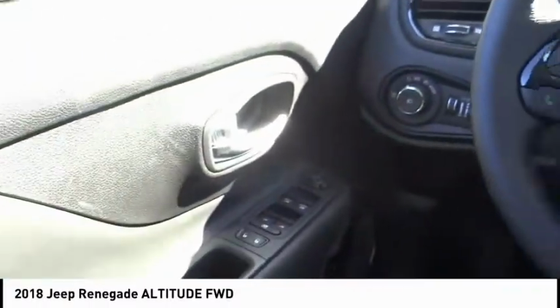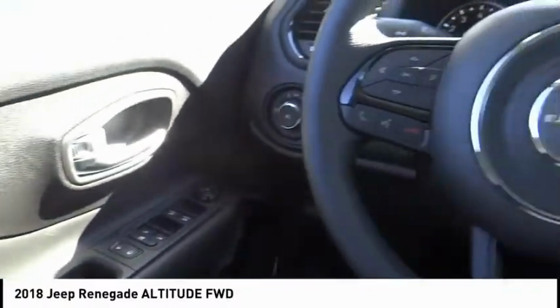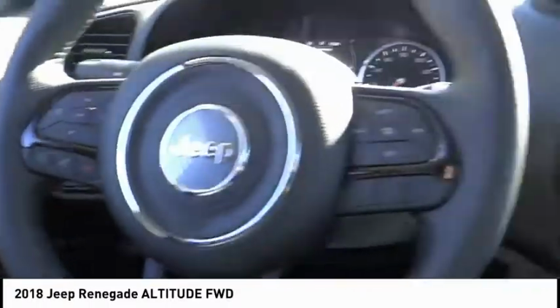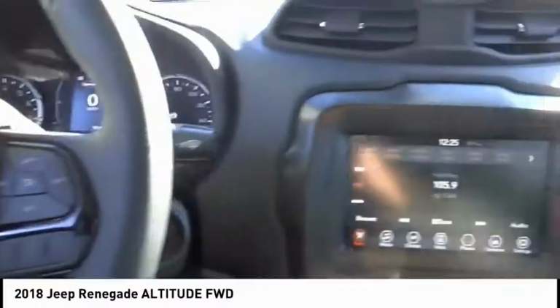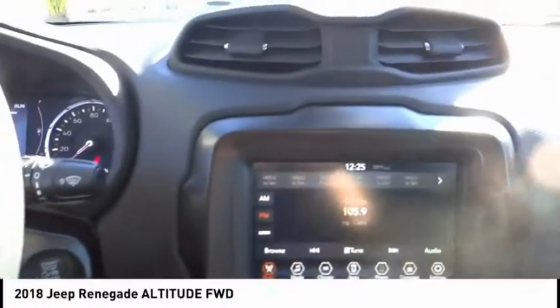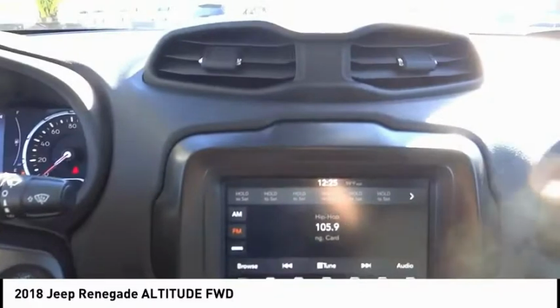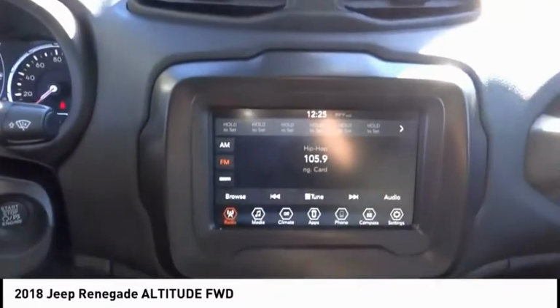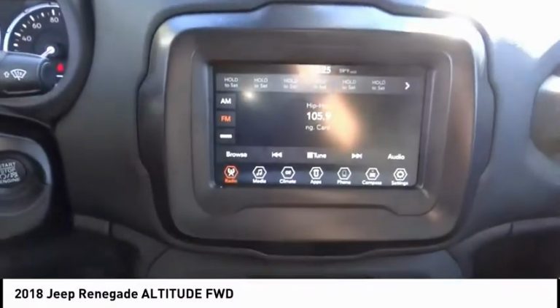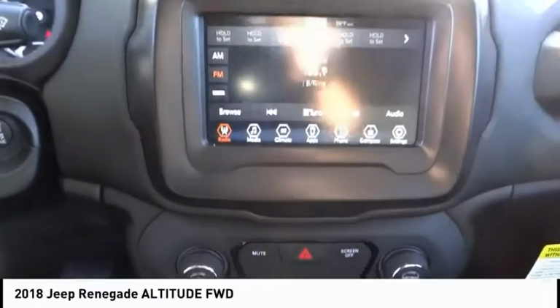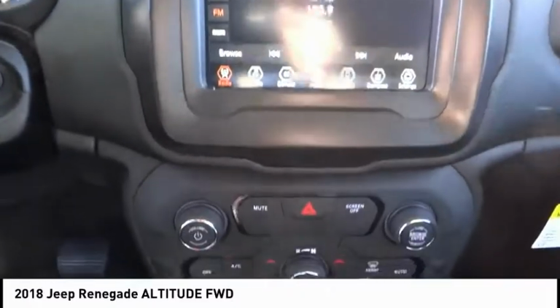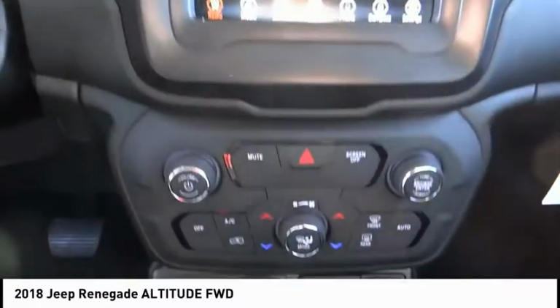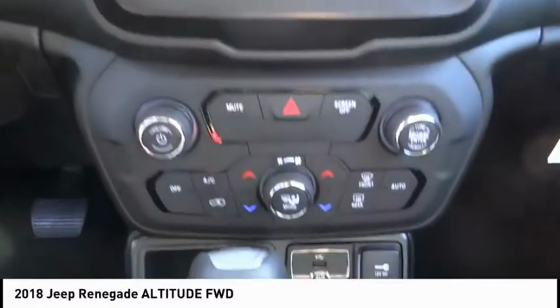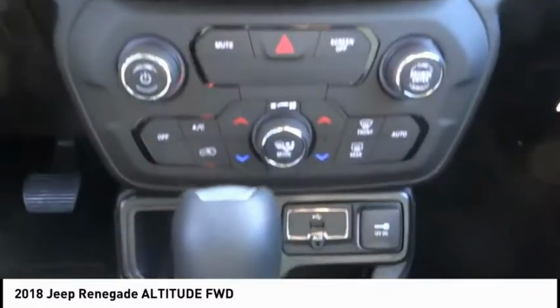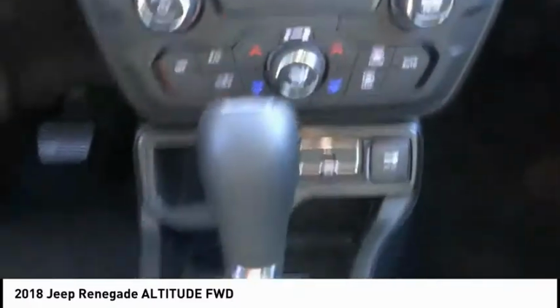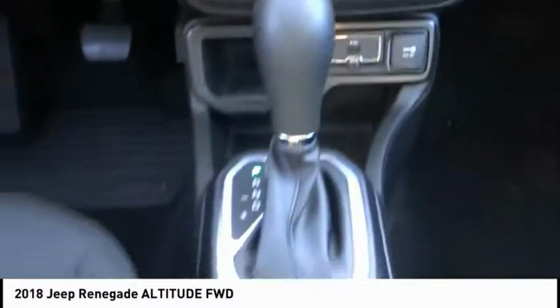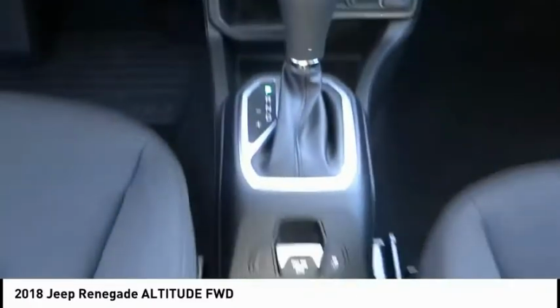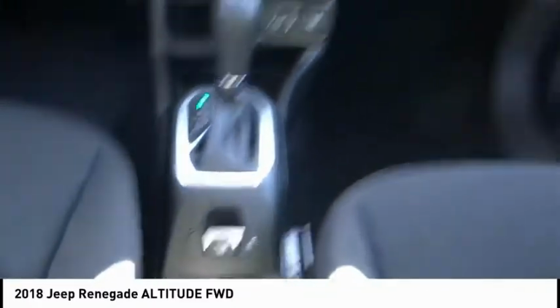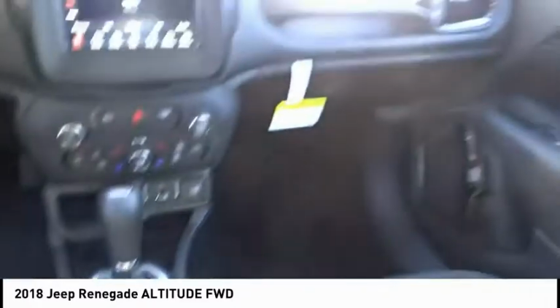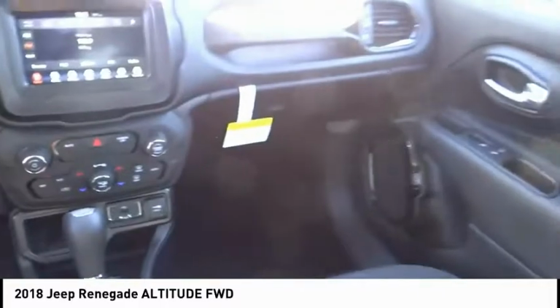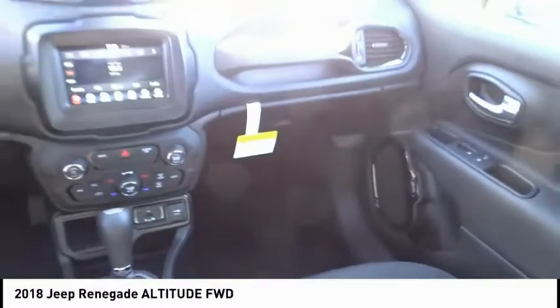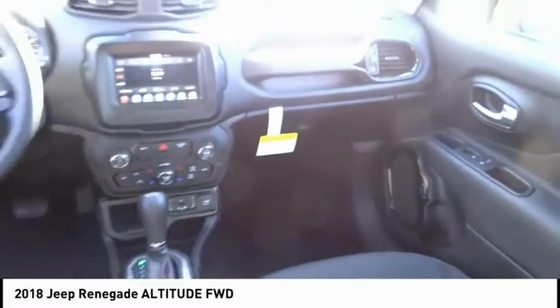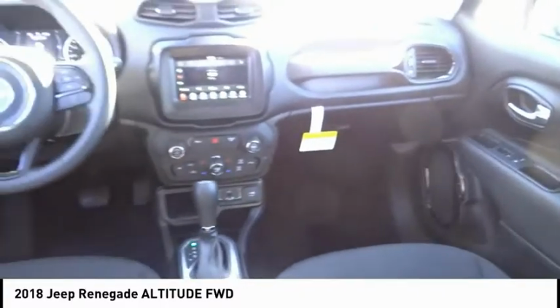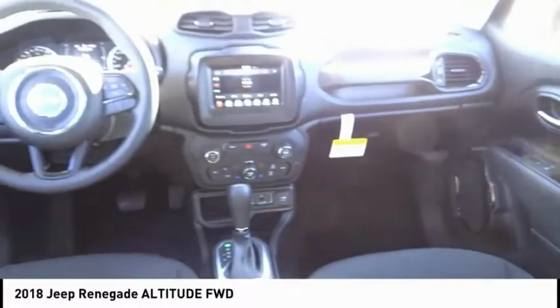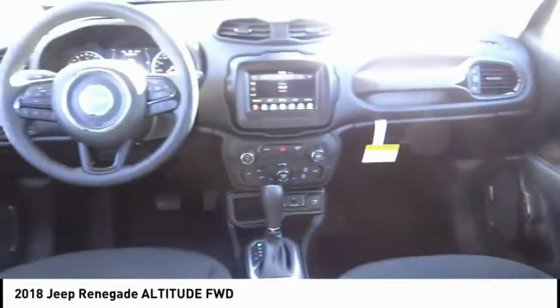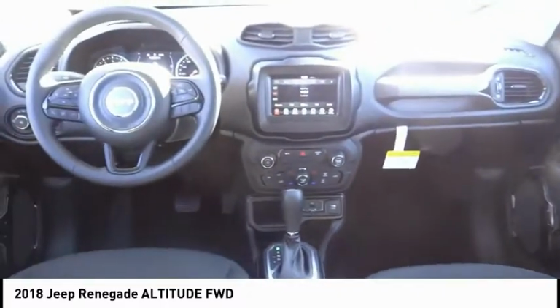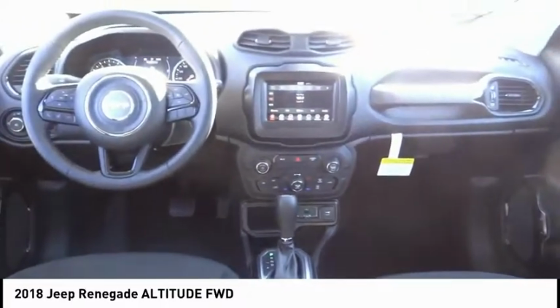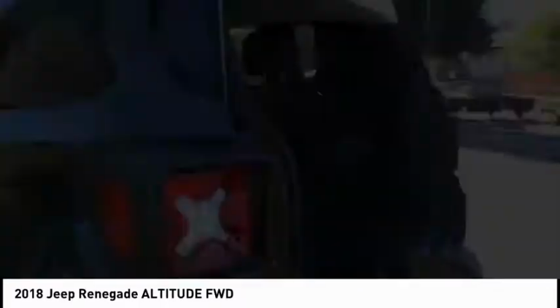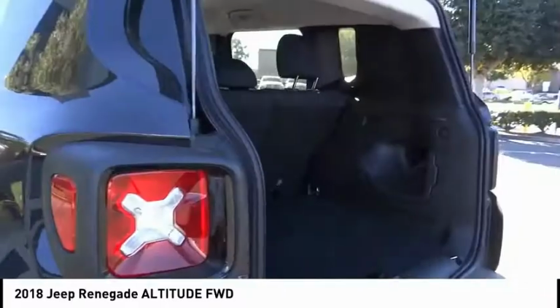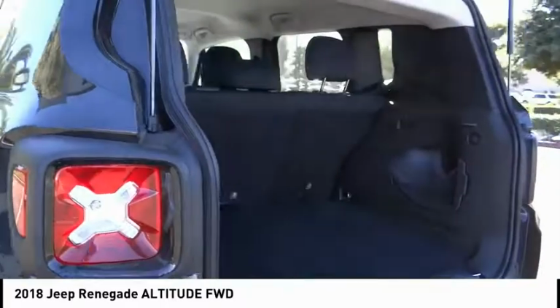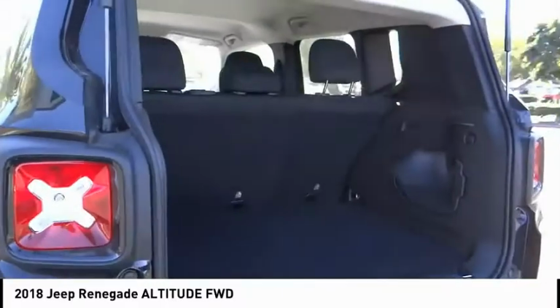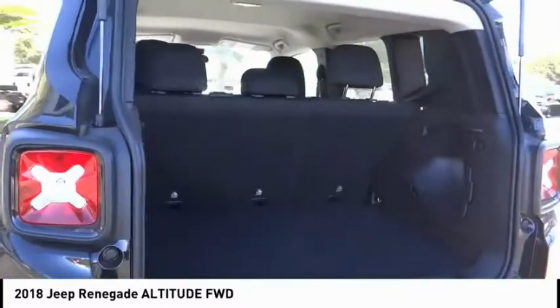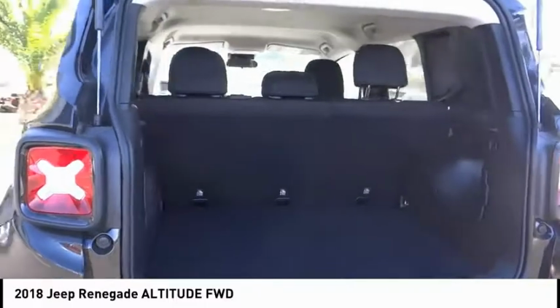Anti-lock braking system. Stability control. Backup camera. Keyless entry. Steering wheel audio controls. Traction control. Air conditioning. Dual airbags. Leather wrapped steering wheel. Bluetooth.